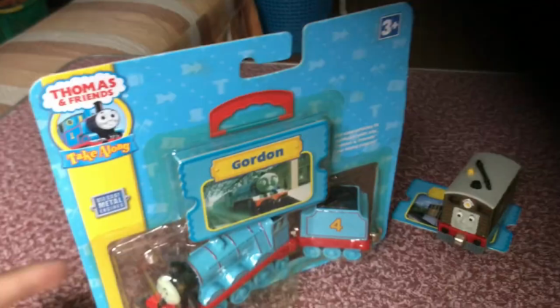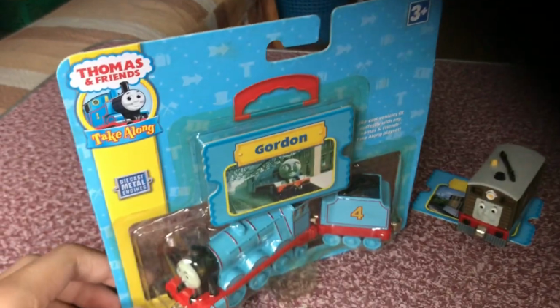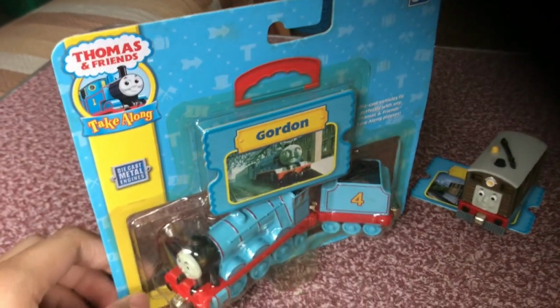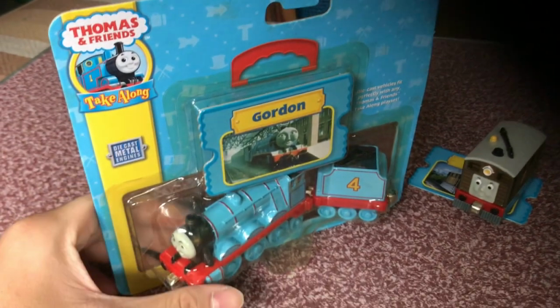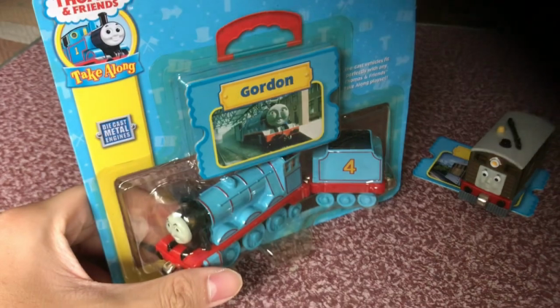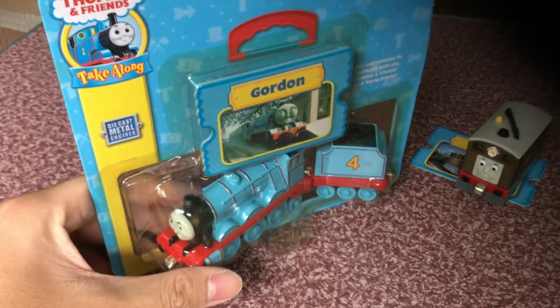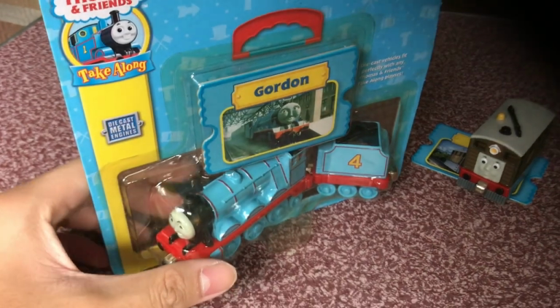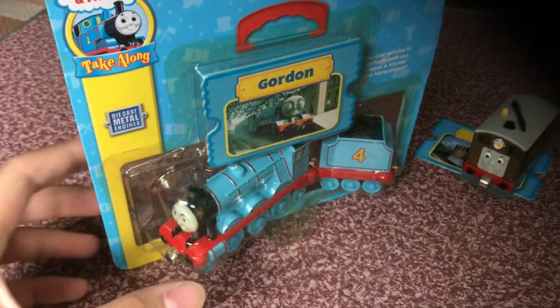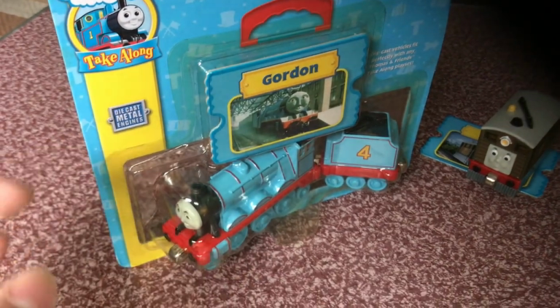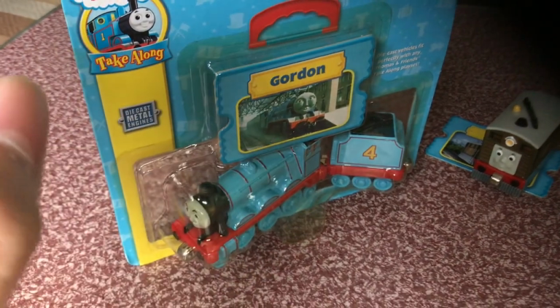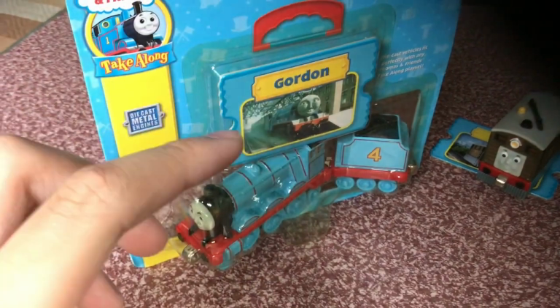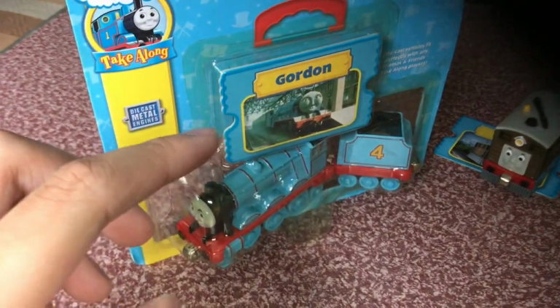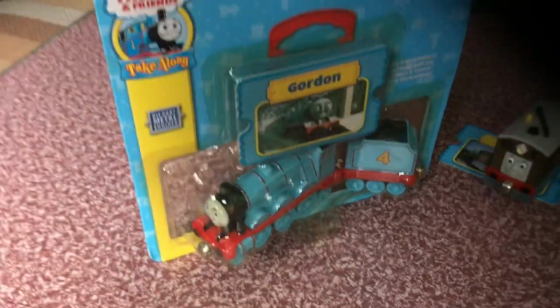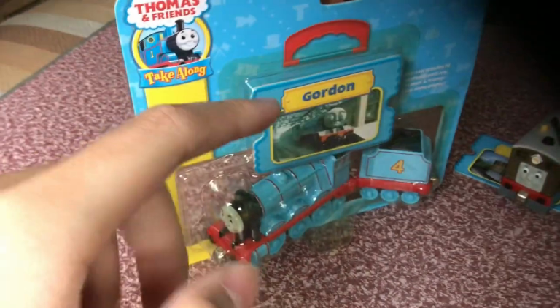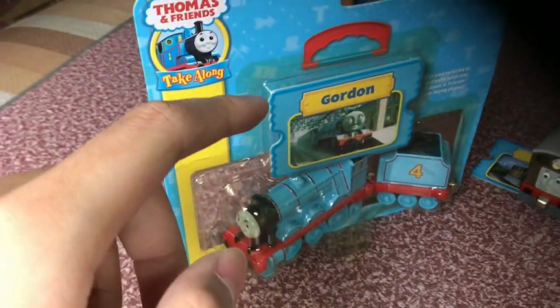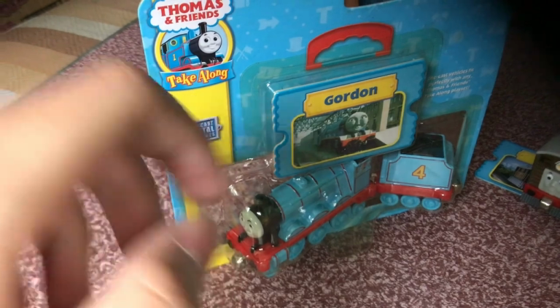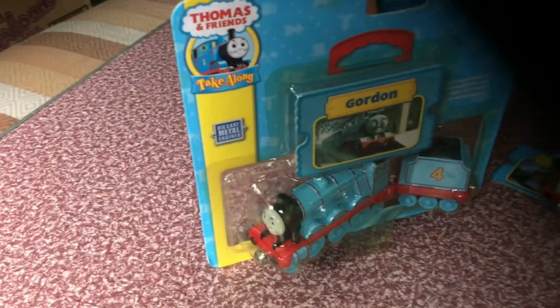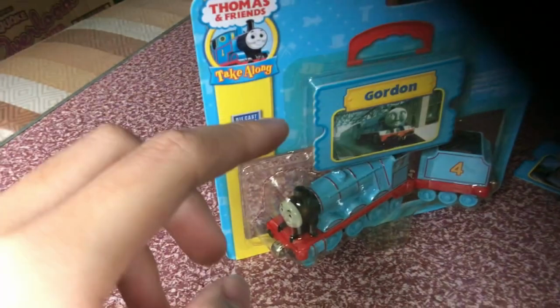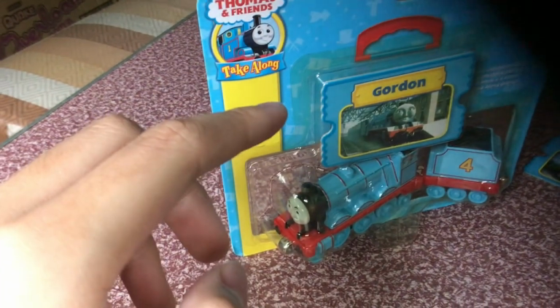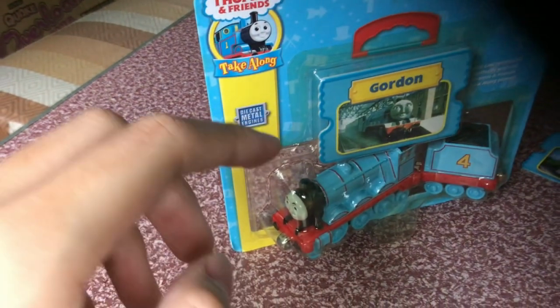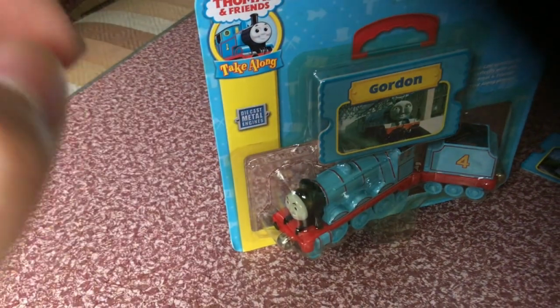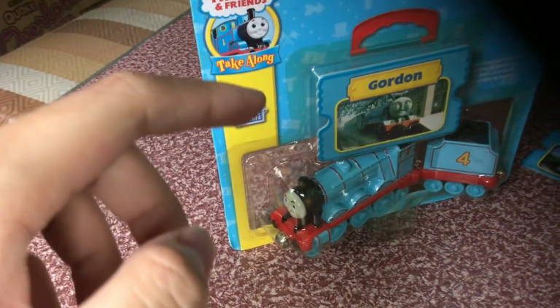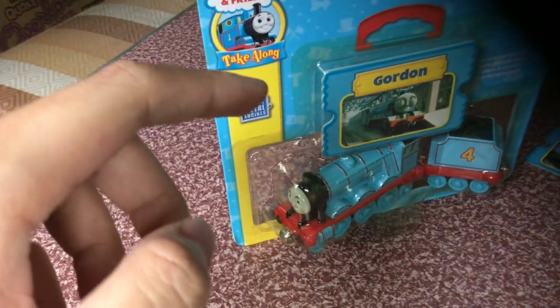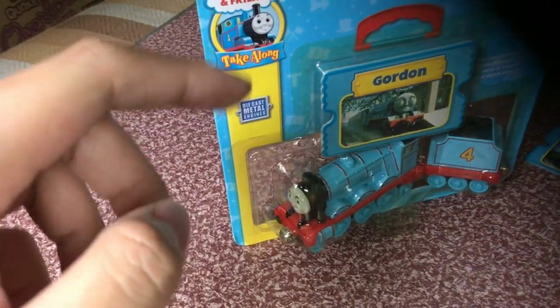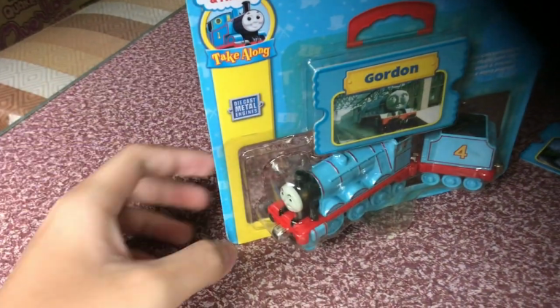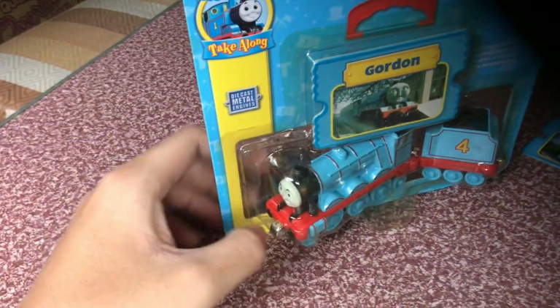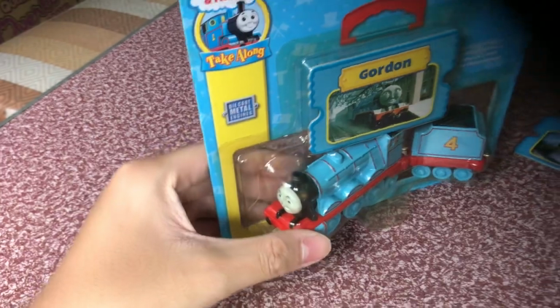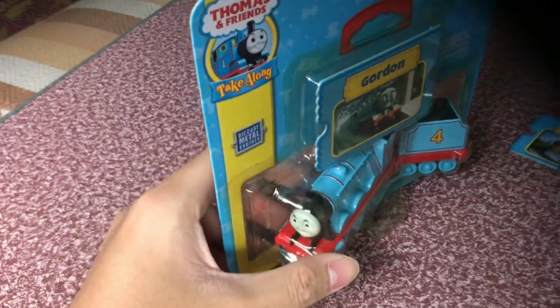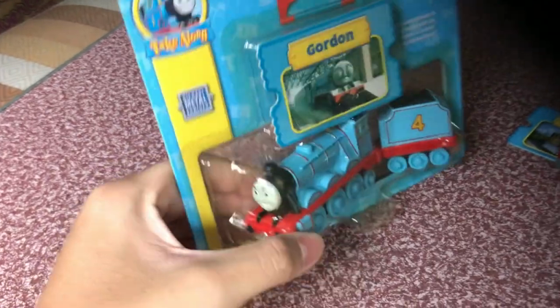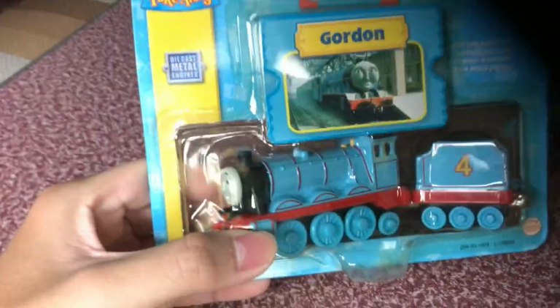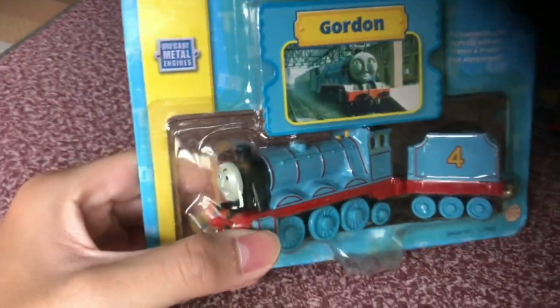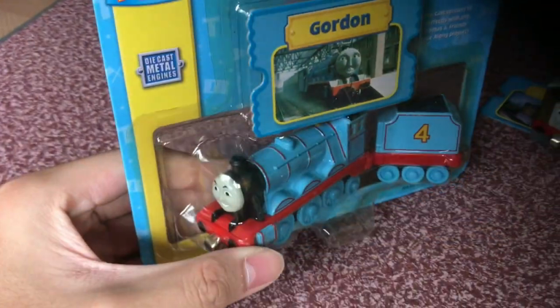Now, if you might be asking what is Take-Along again — let me give you a quick rundown. It was made back in 2002, and it was changed to Take-A-Play in 2009, until it was bought by Fisher-Price.